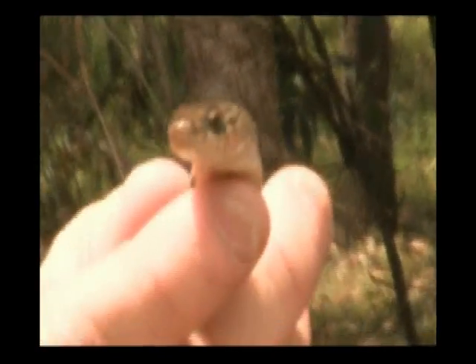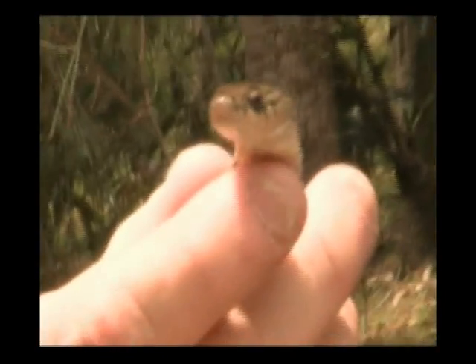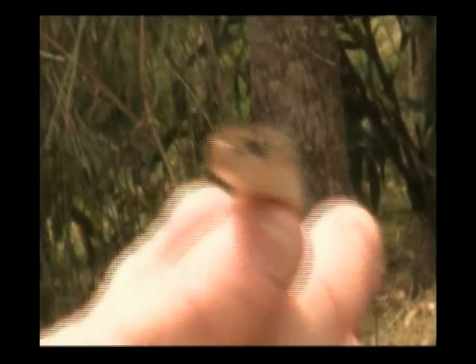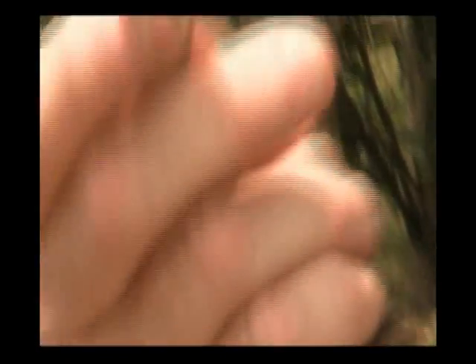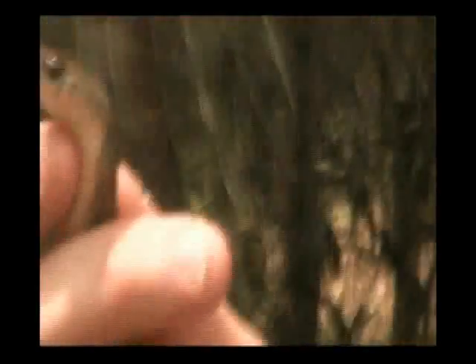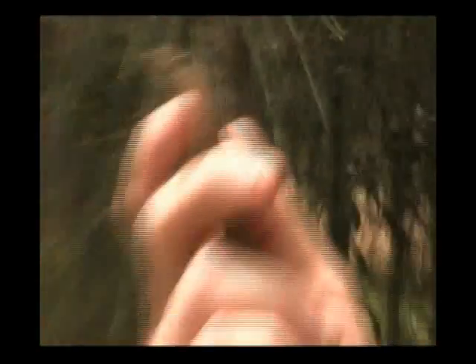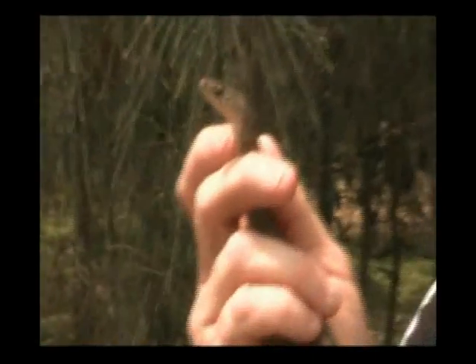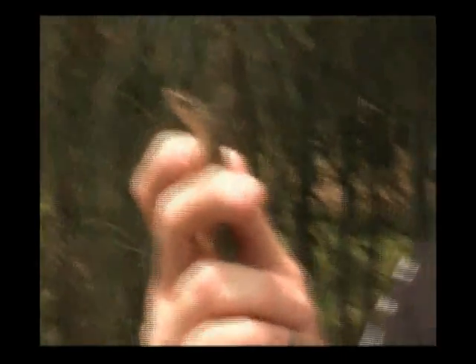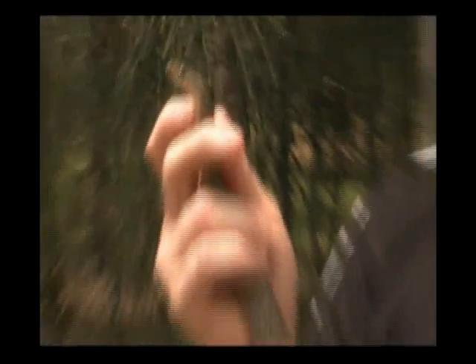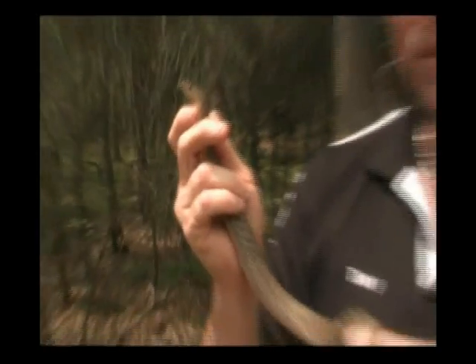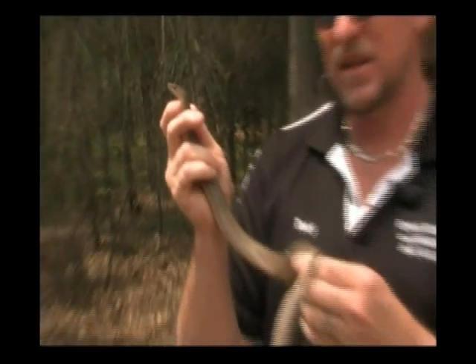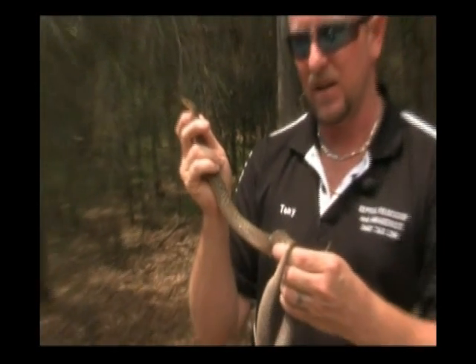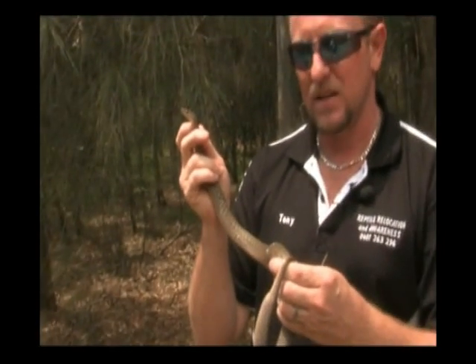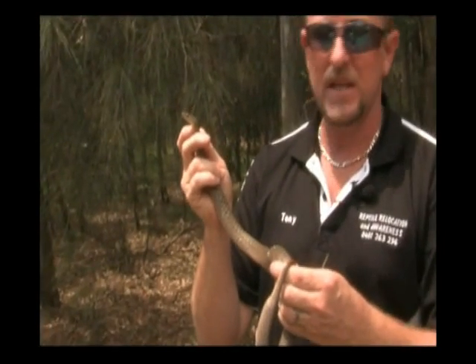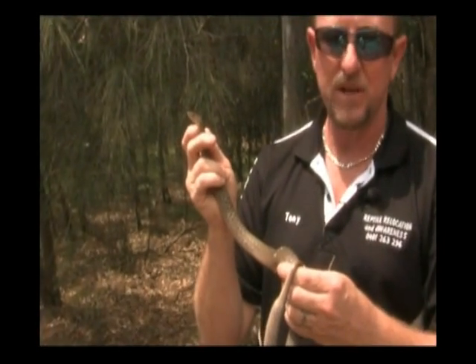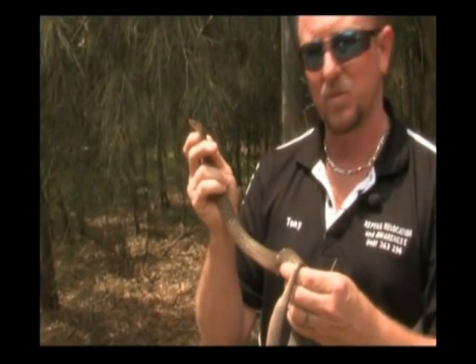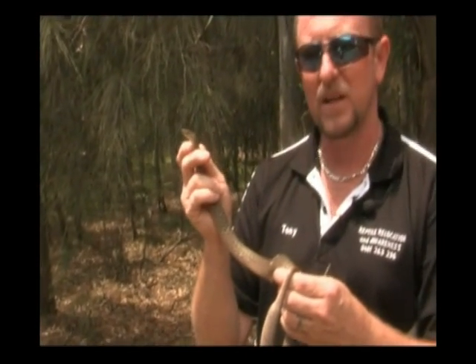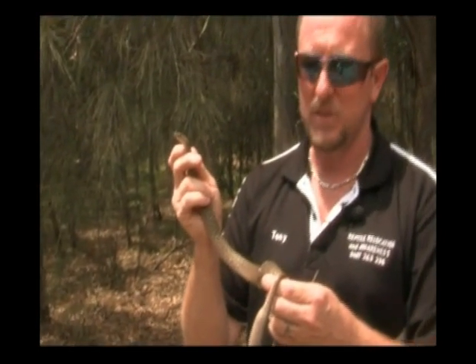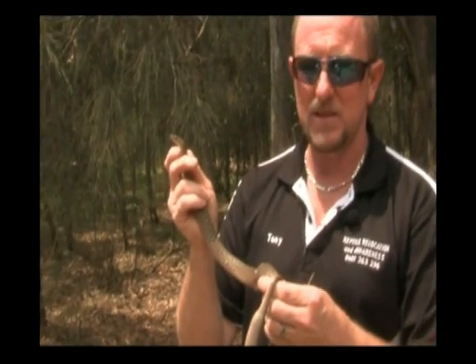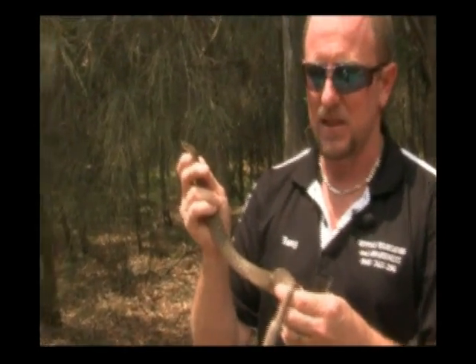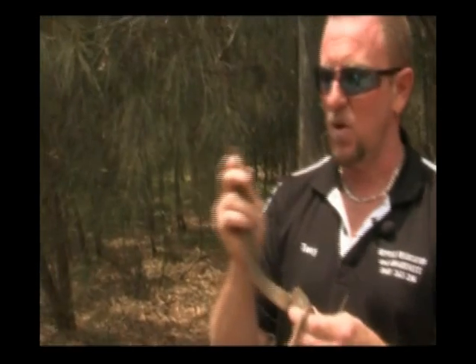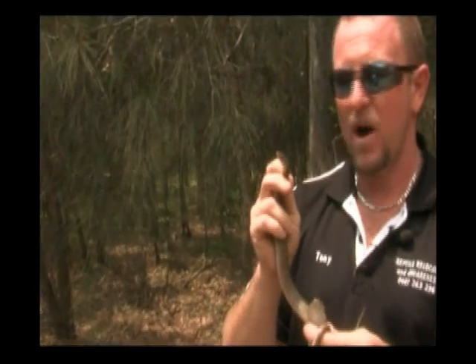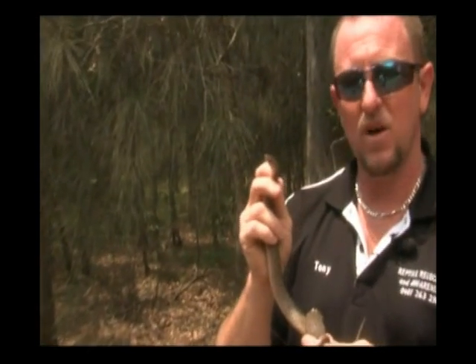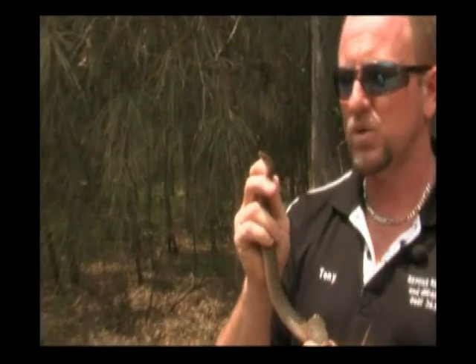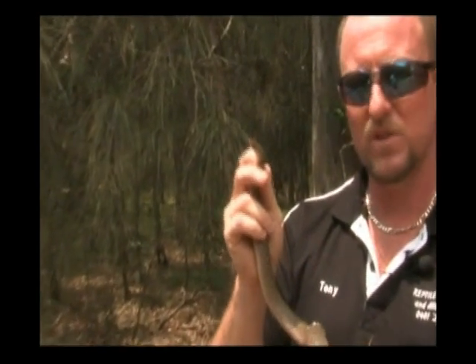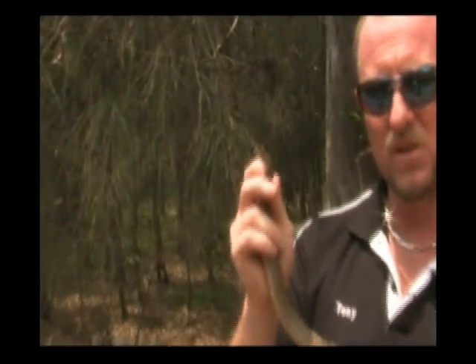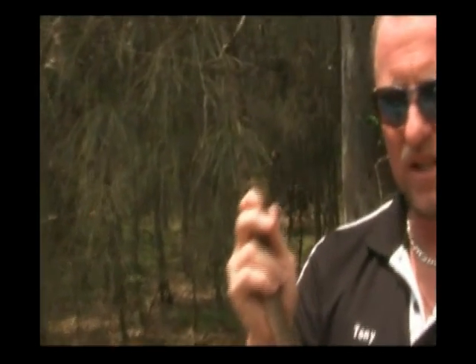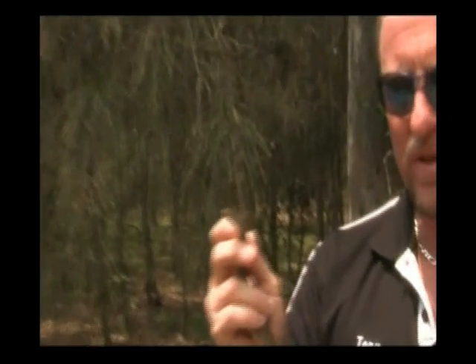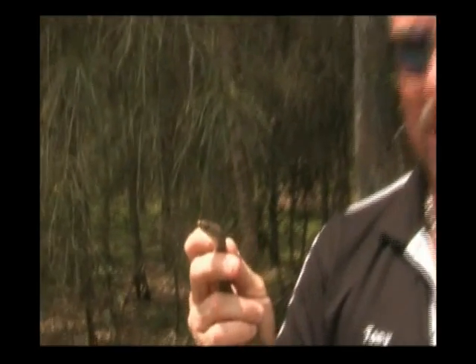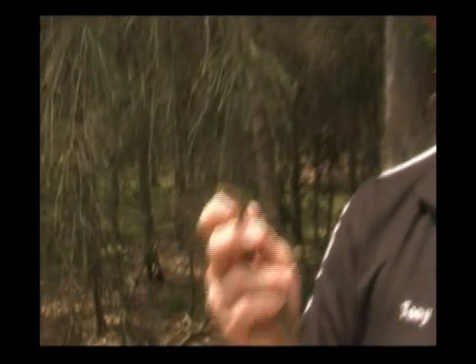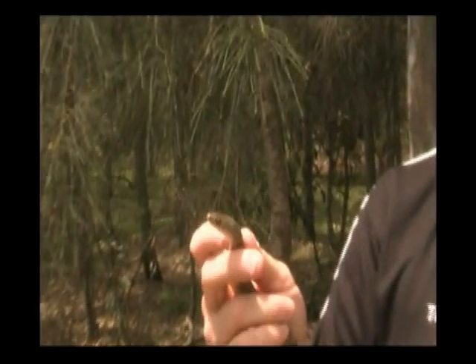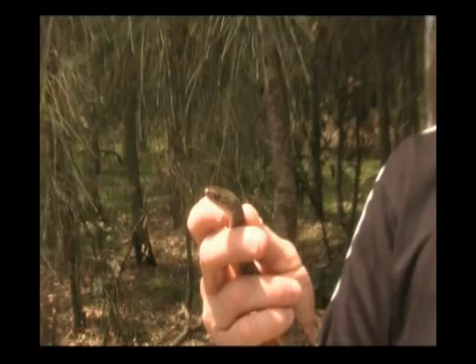Now the problem is, it's a shade of brown. How many people have it in their head that if a snake is brown or black, it must be nasty? So I all too often see these guys actually get knocked on the head by people thinking that they're a brown snake.